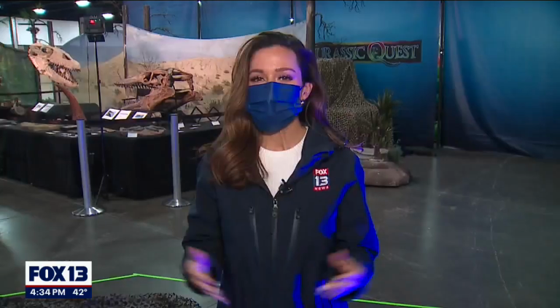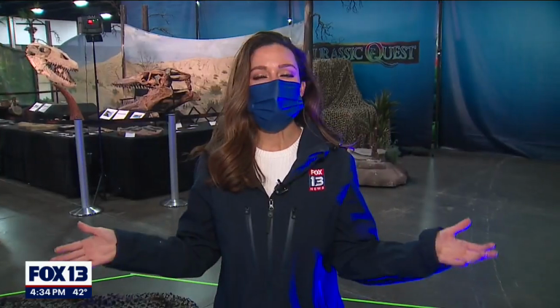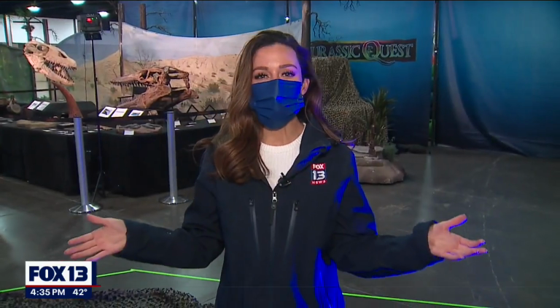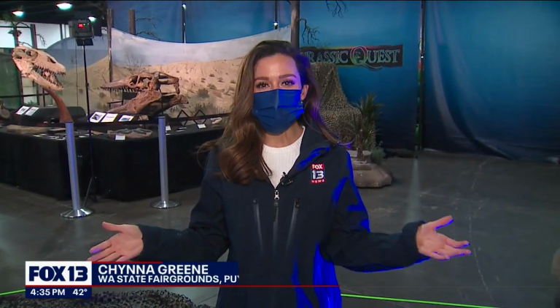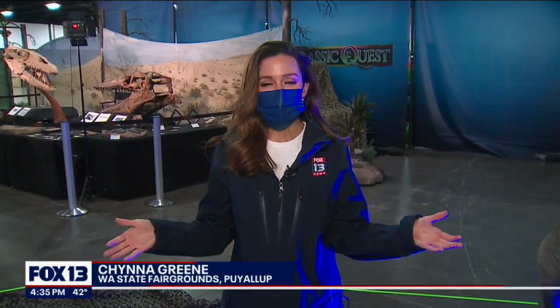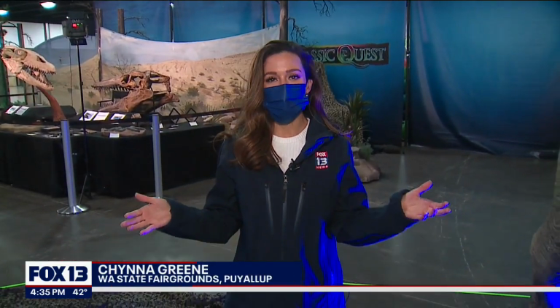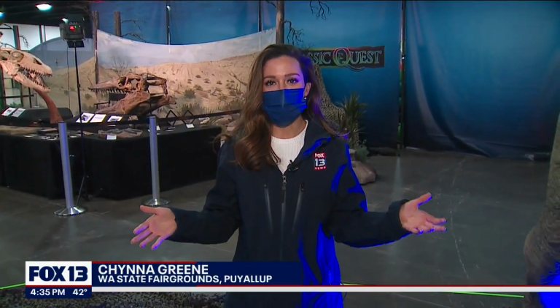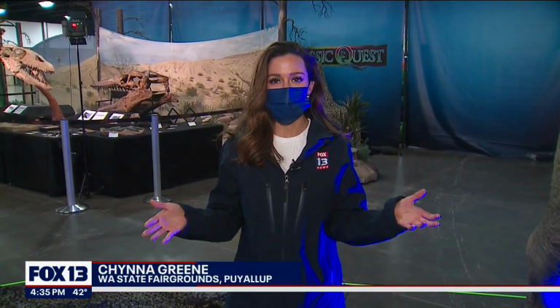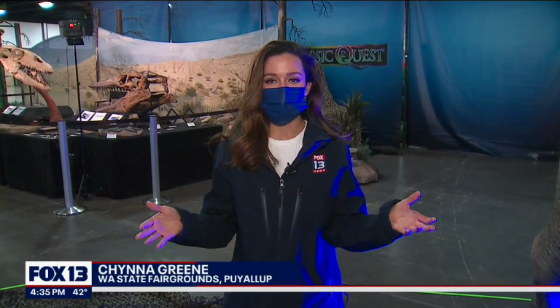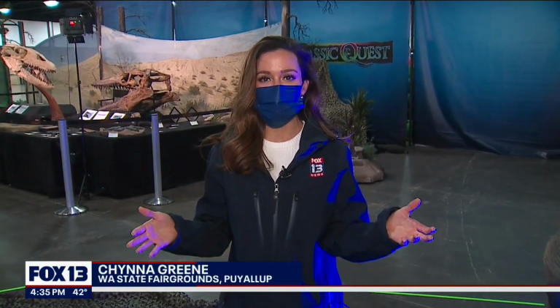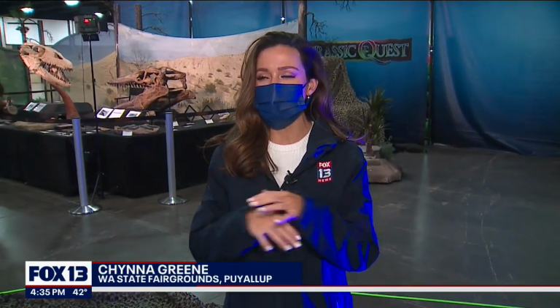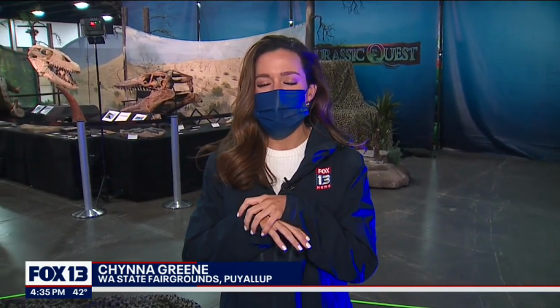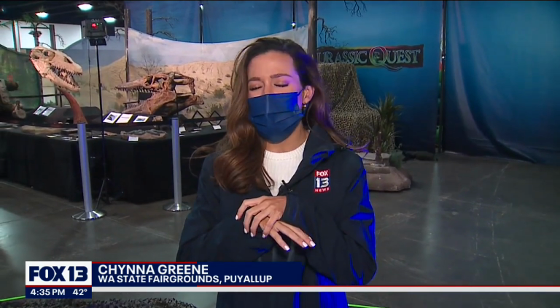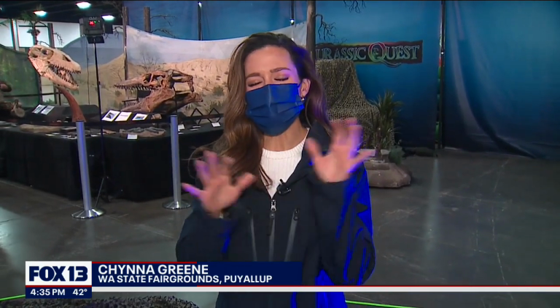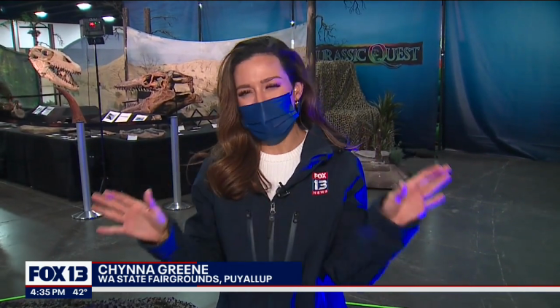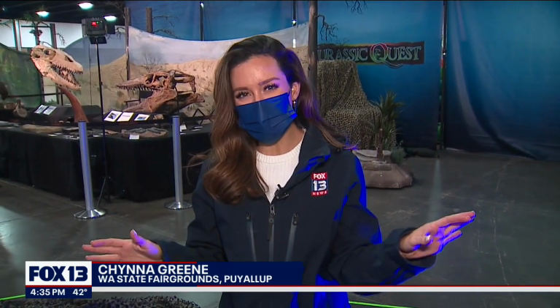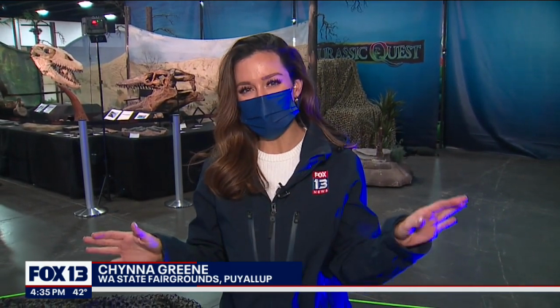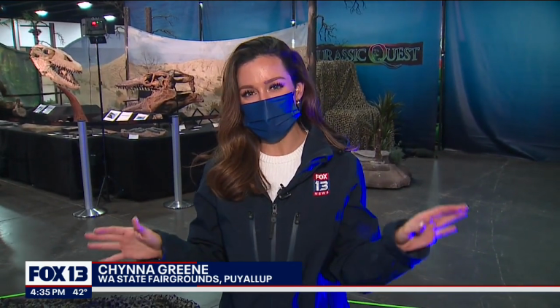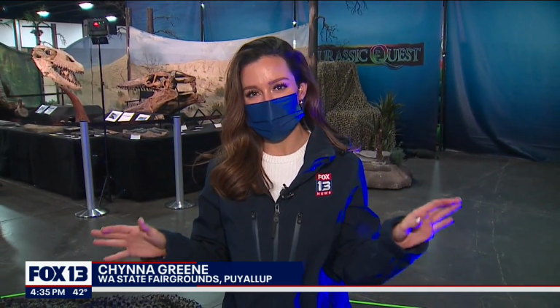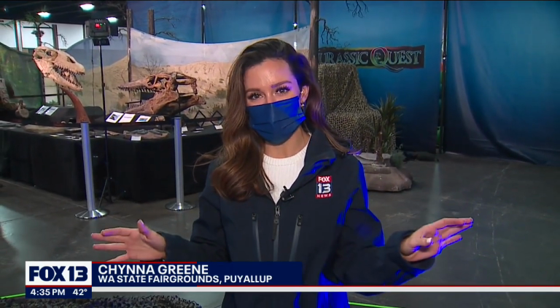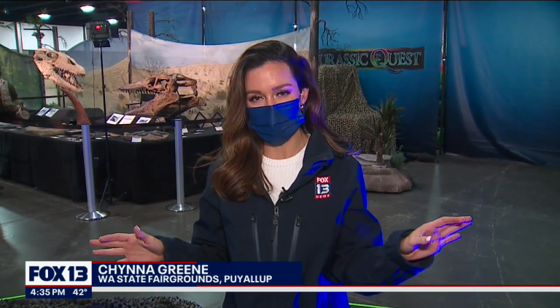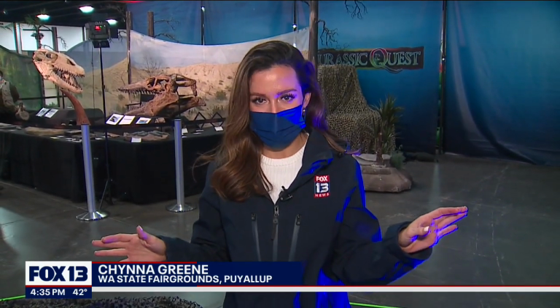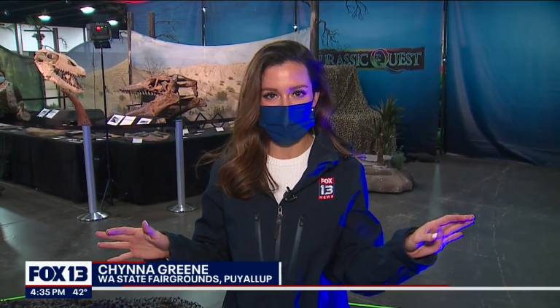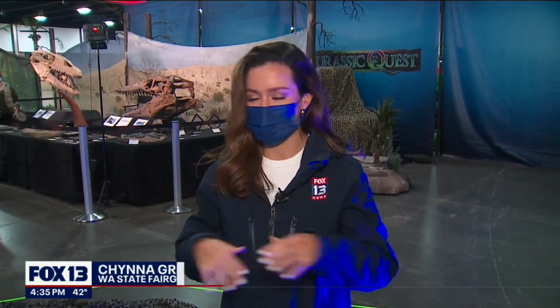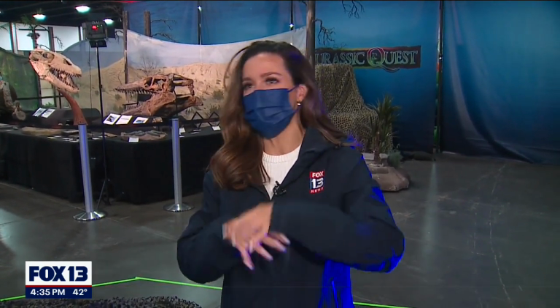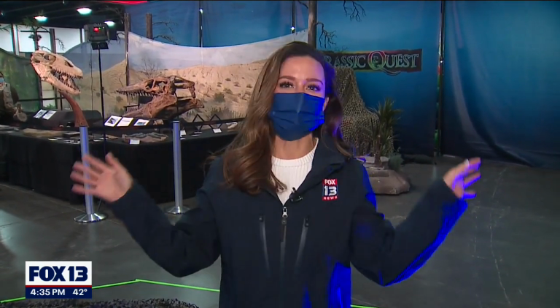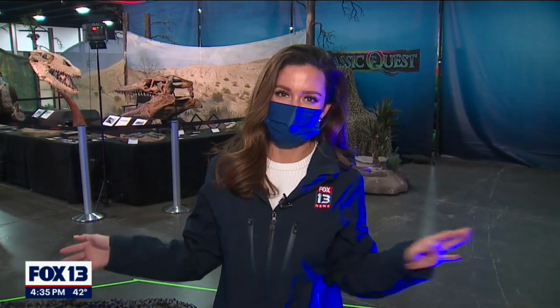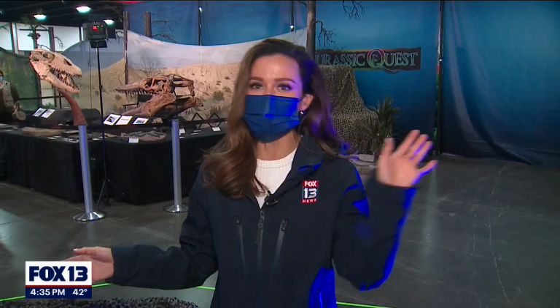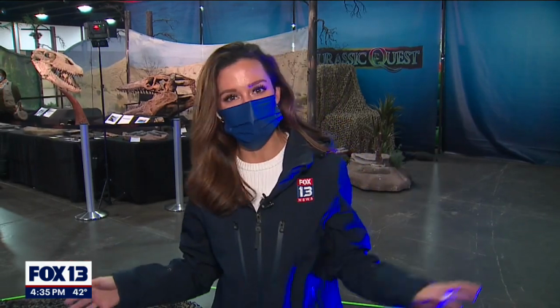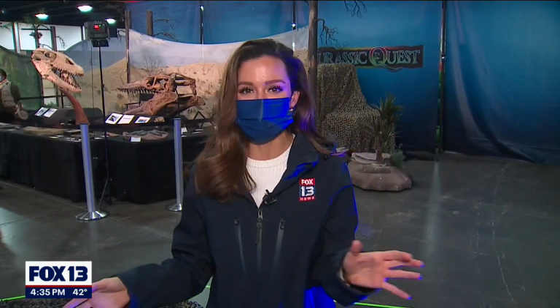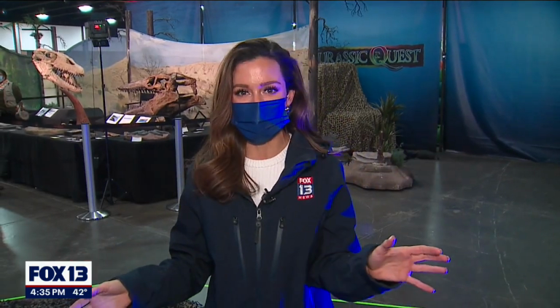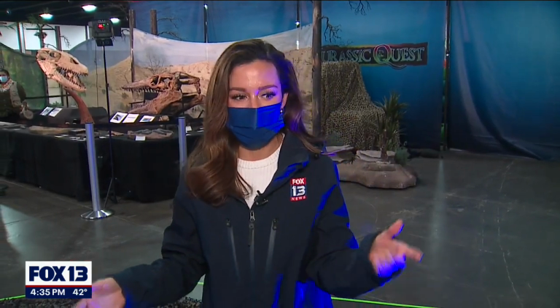Today is opening day of Jurassic Quest, where you can see almost 100 different kinds of dinosaurs that were on the earth millions and millions of years ago.